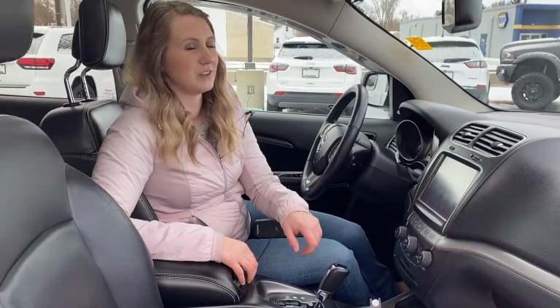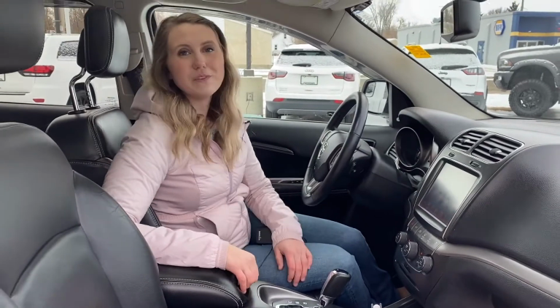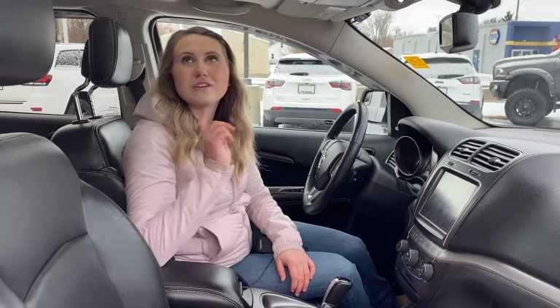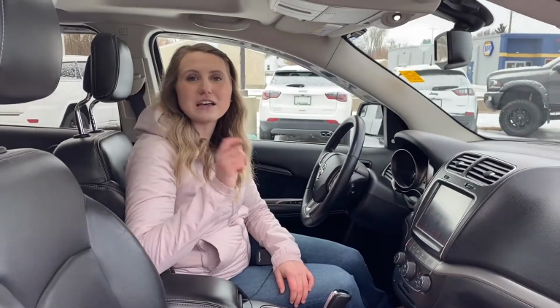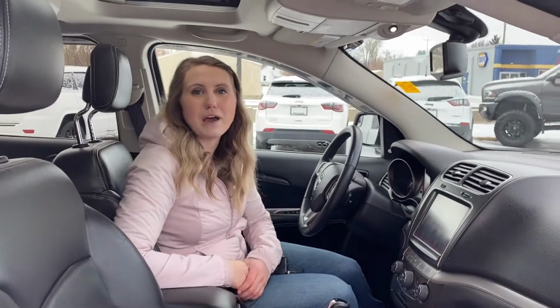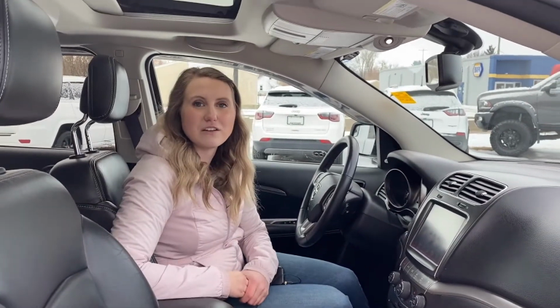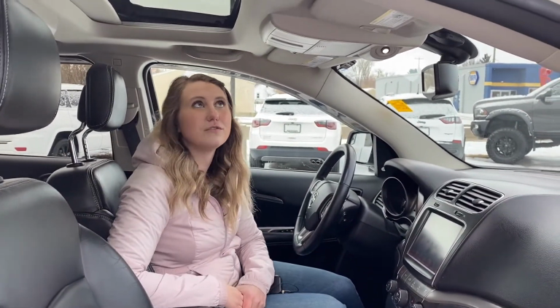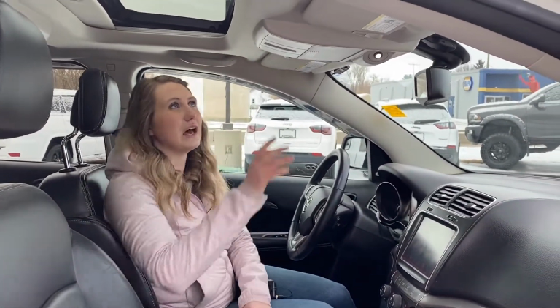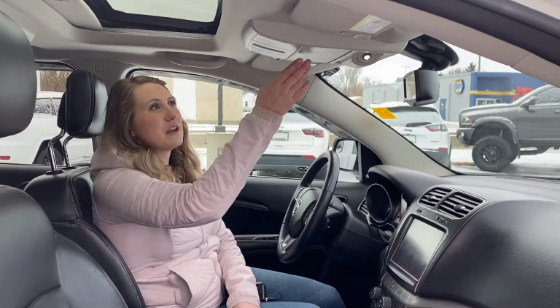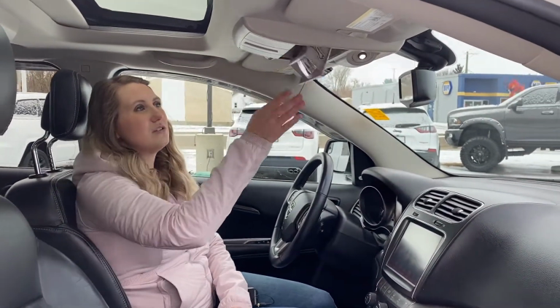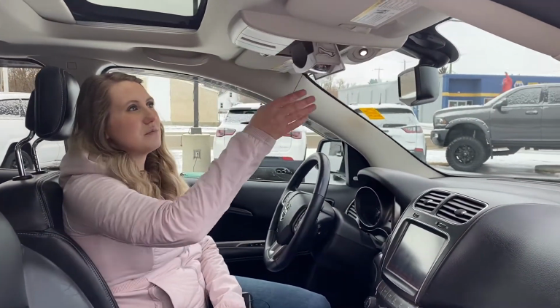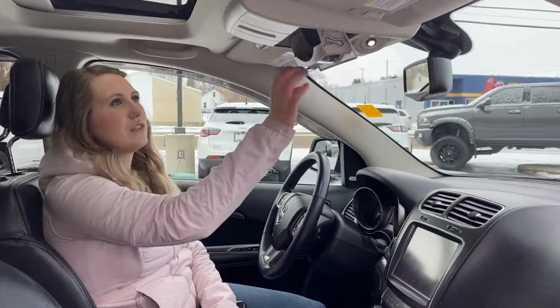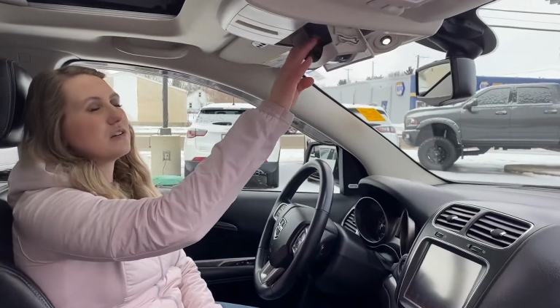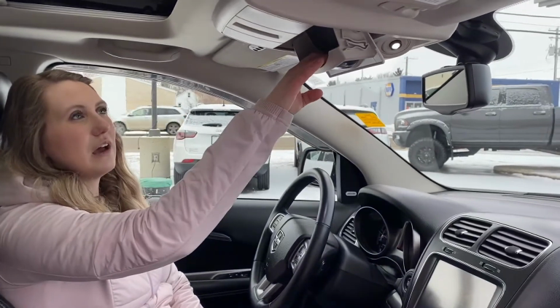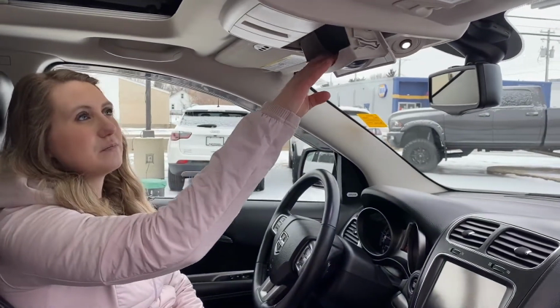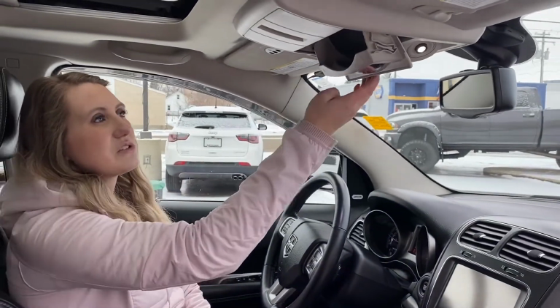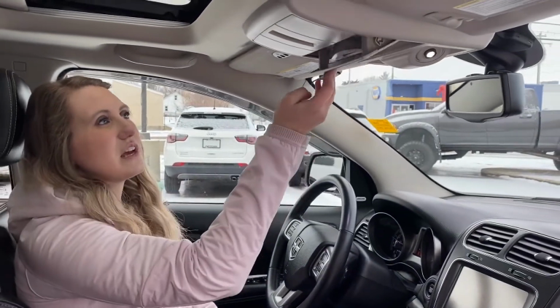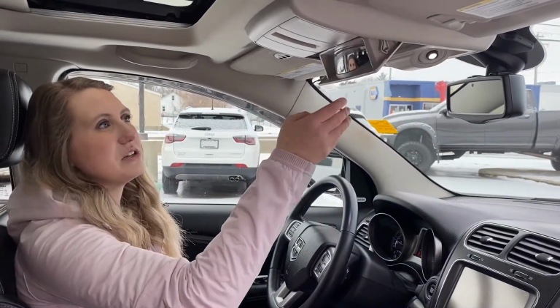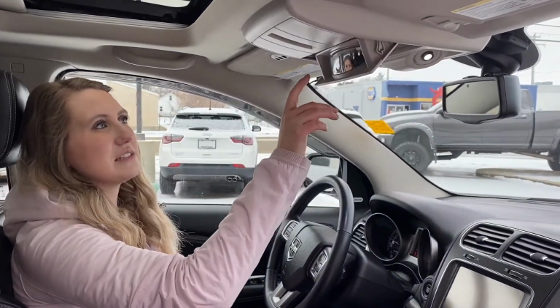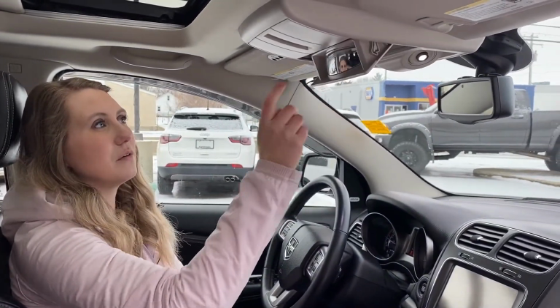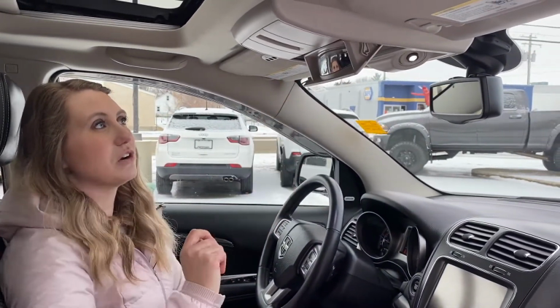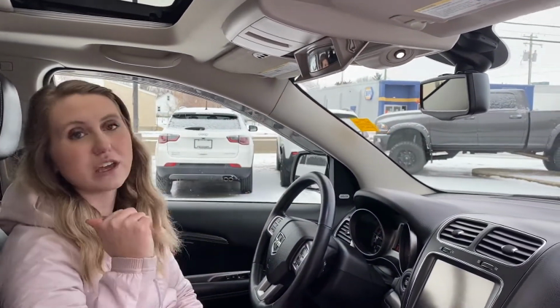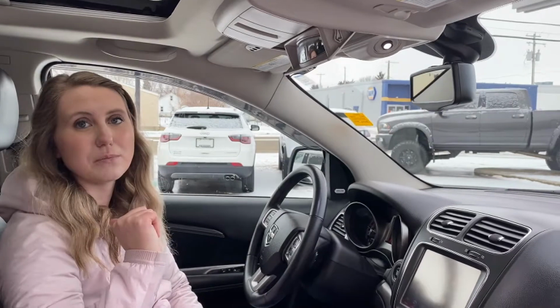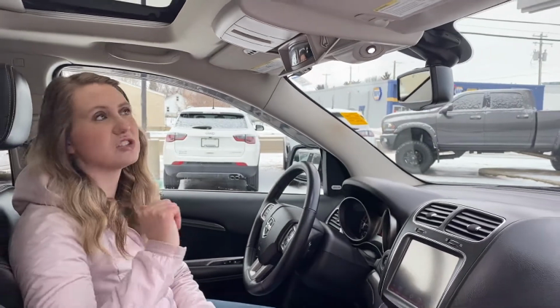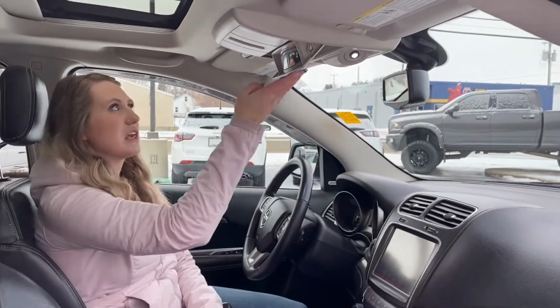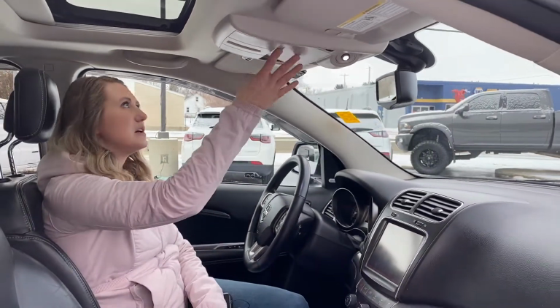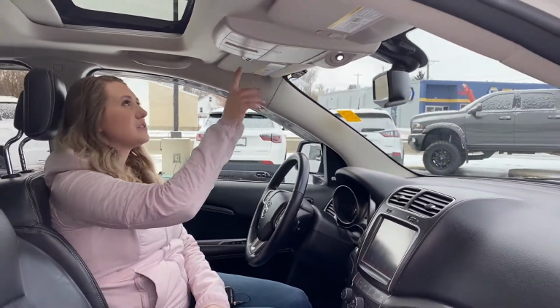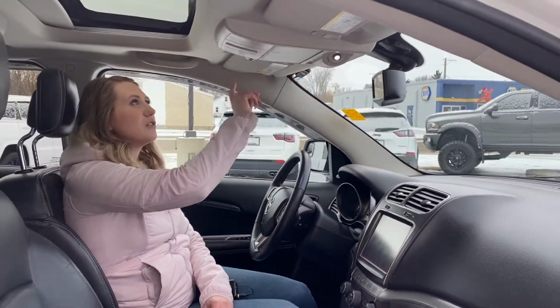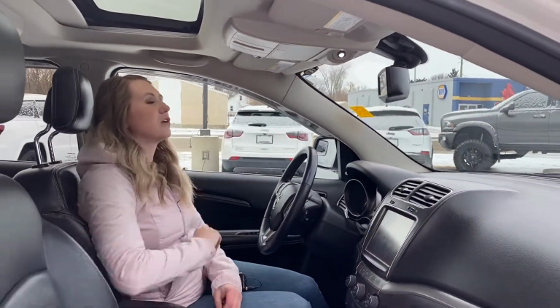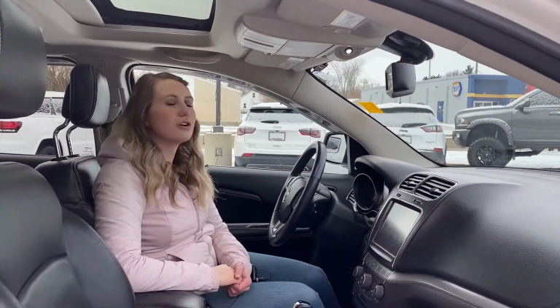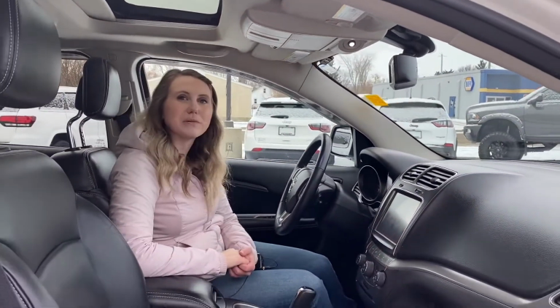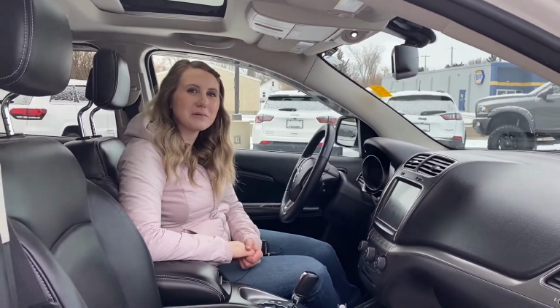This one also has a power sunroof. This one also comes with your sunglass holder that doubles as a mirror to look into your back seat and check on the kids. This one has your universal garage door opener, but we'll check out the back.